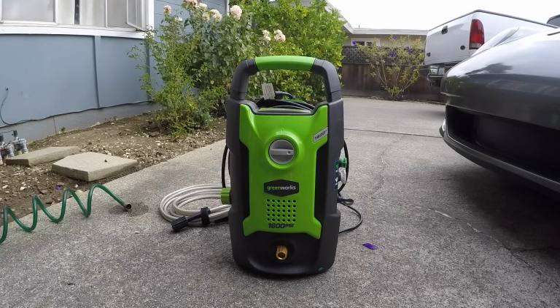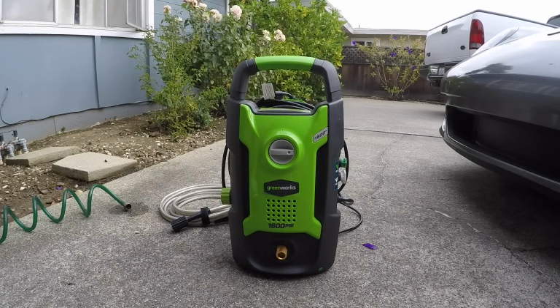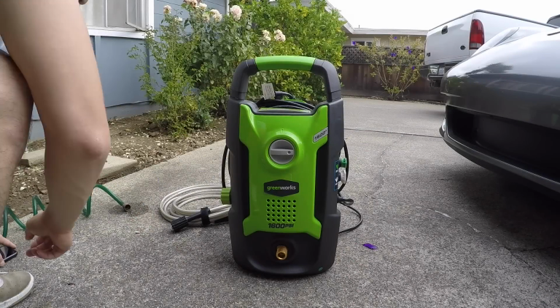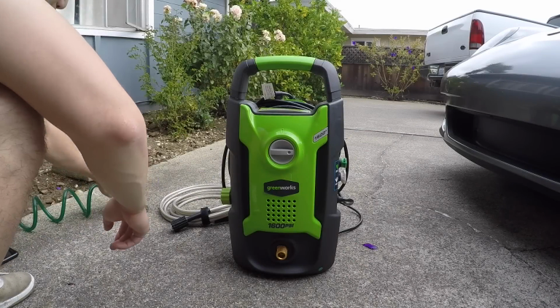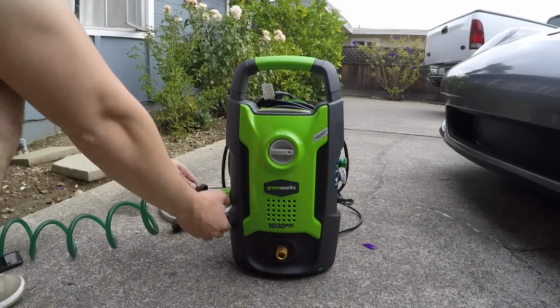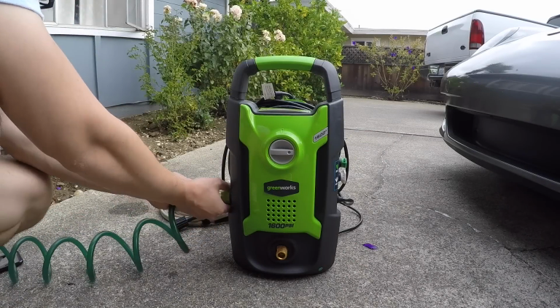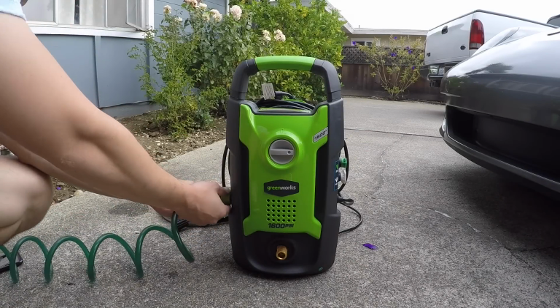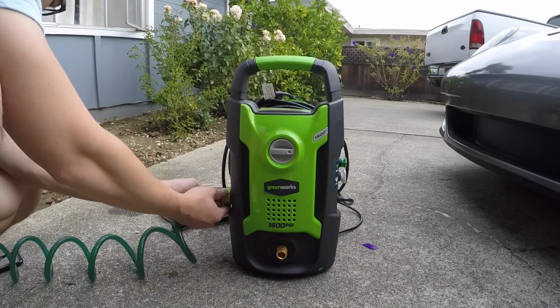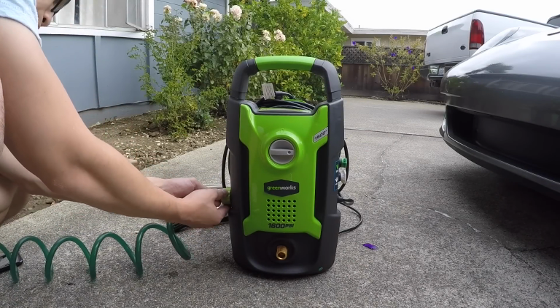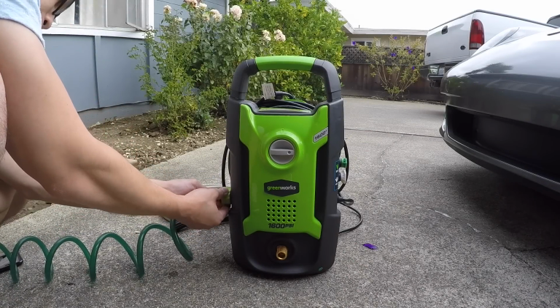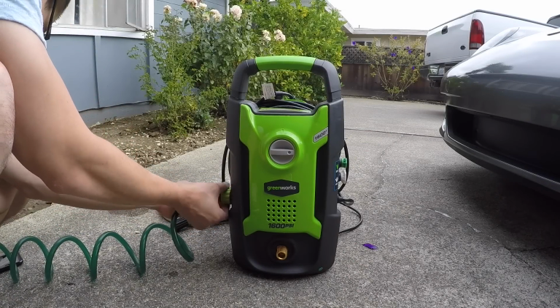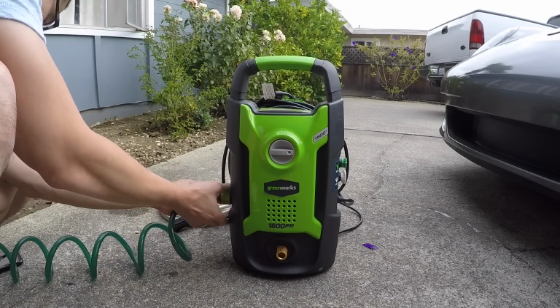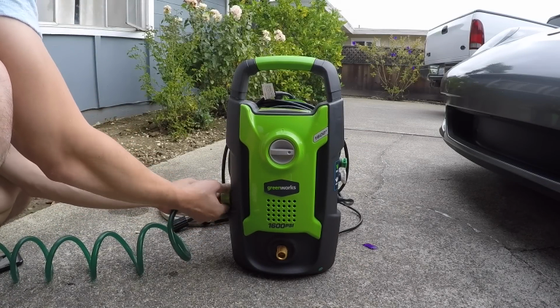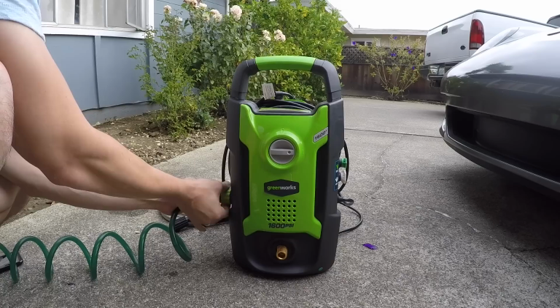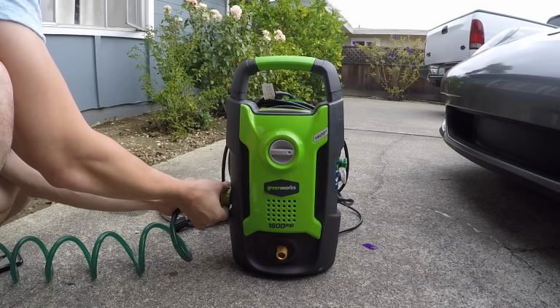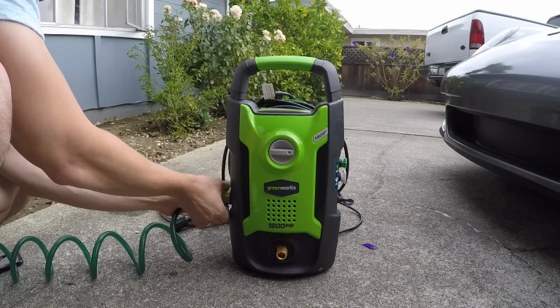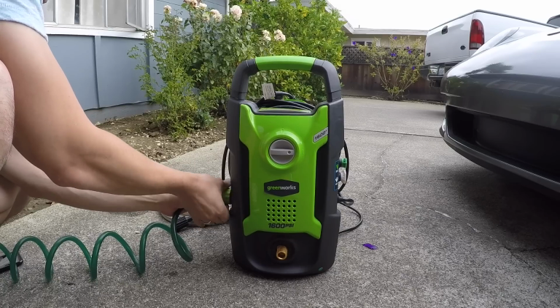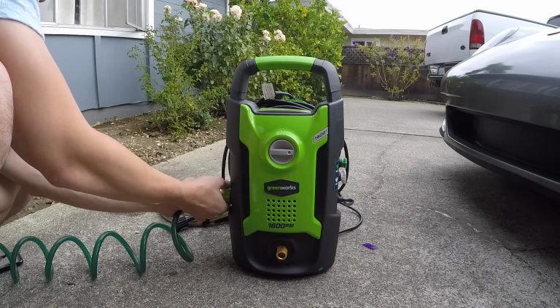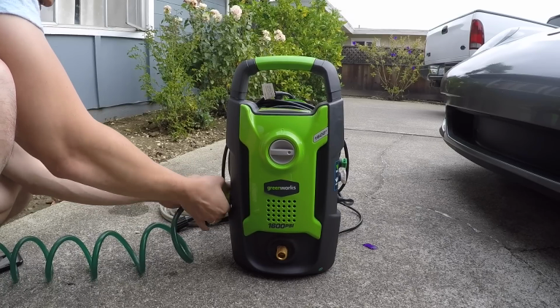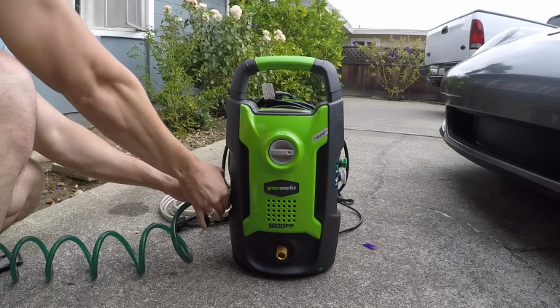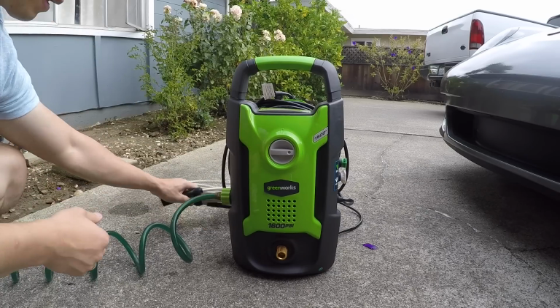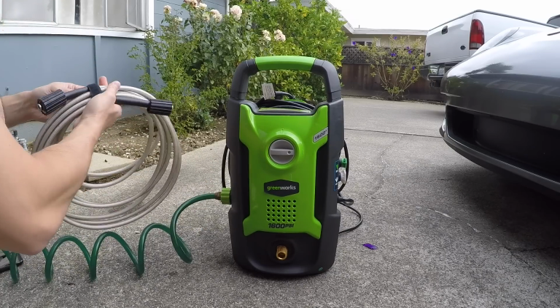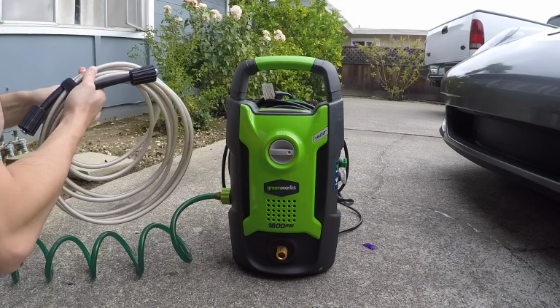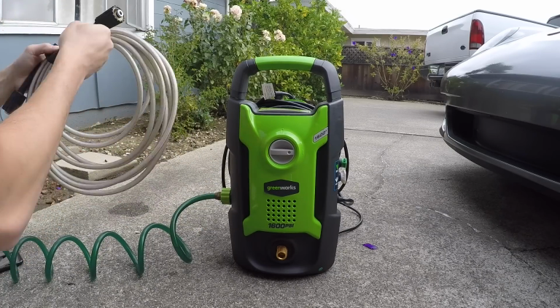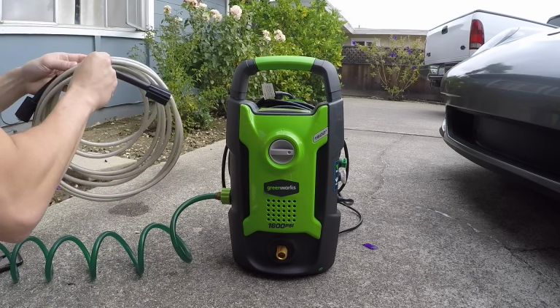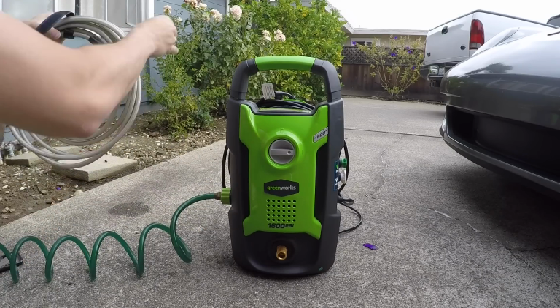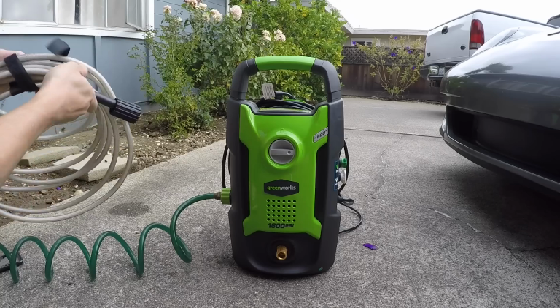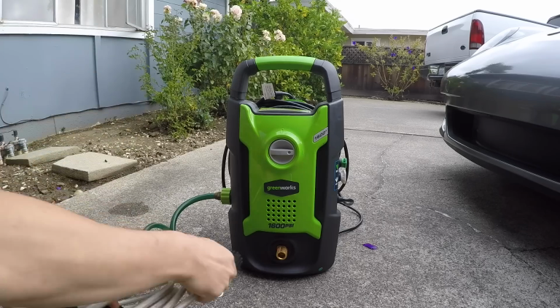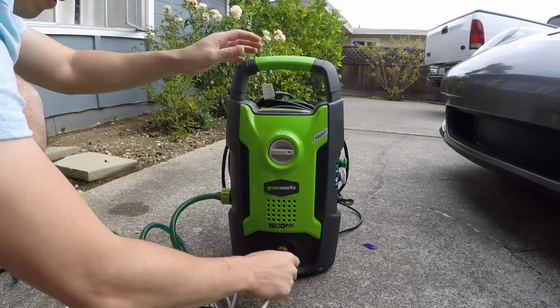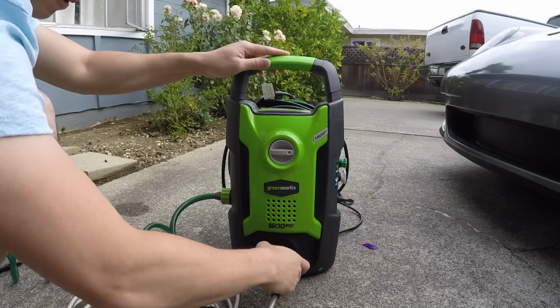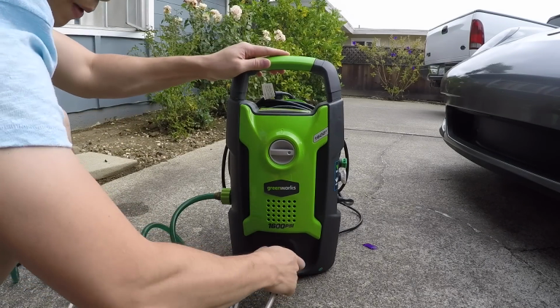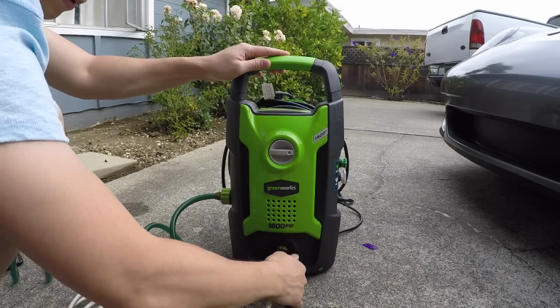Hey CarFanatics, I just picked up this Greenworks 1600 PSI electric washer and I'm going to be washing my Porsche with it. It works by connecting to a normal hose, and it also includes a 20-foot hose for you to attach to your pressure gun.